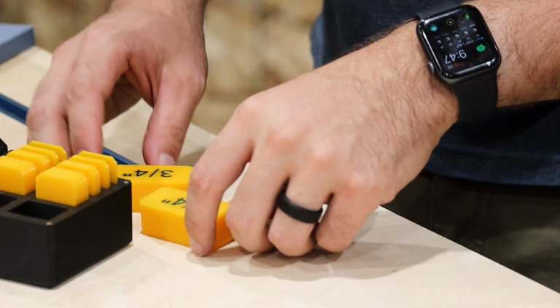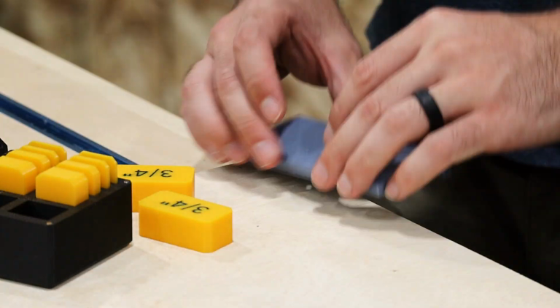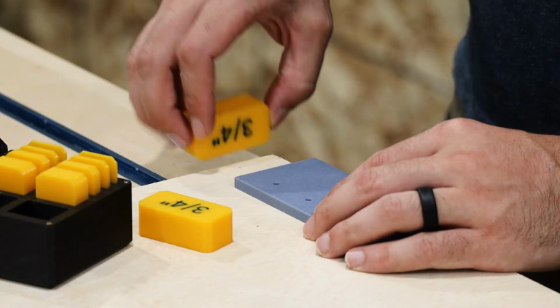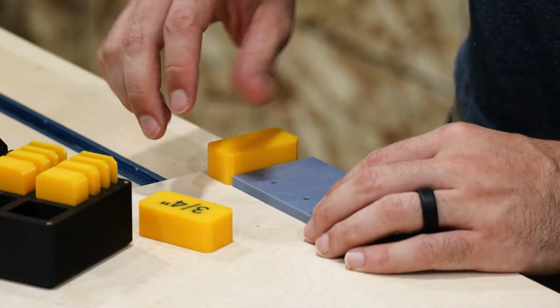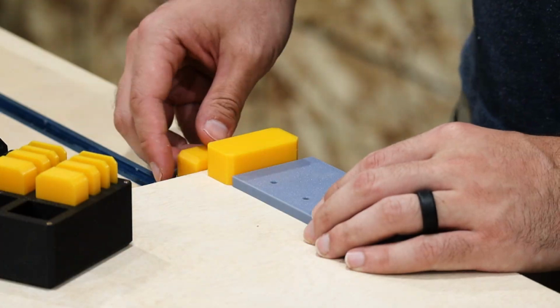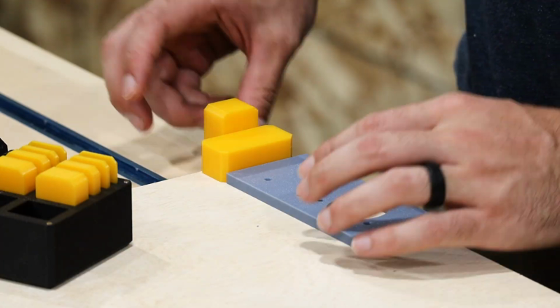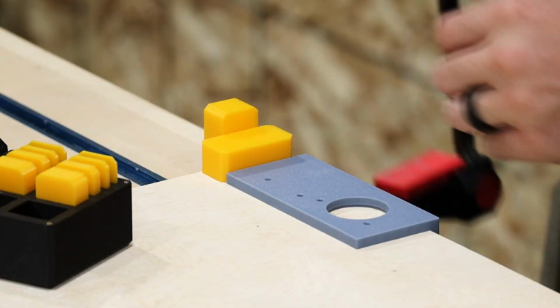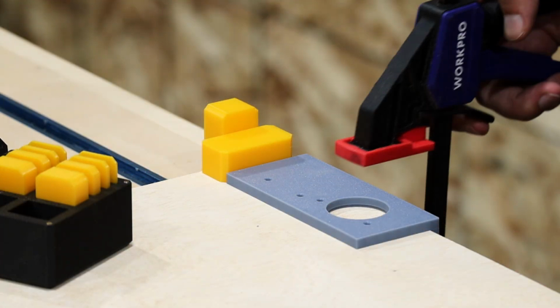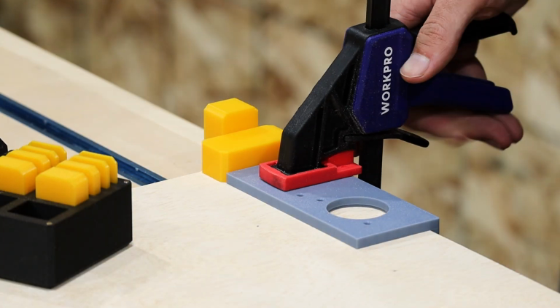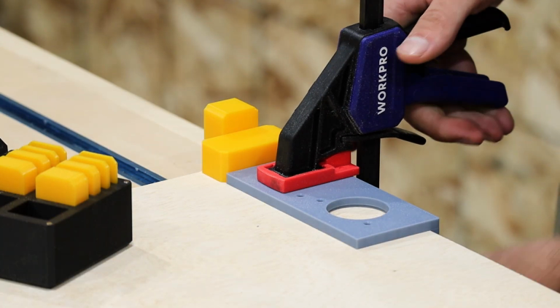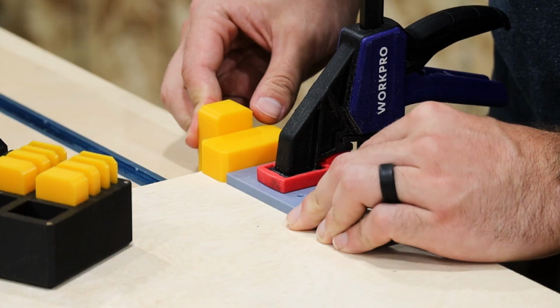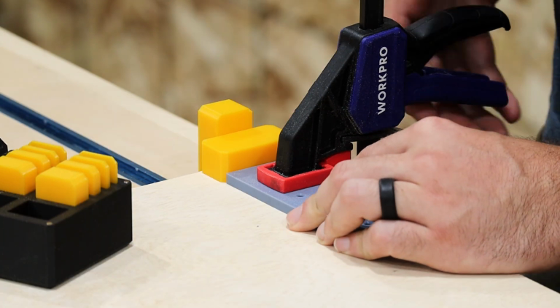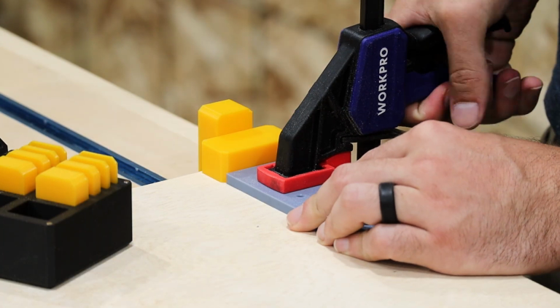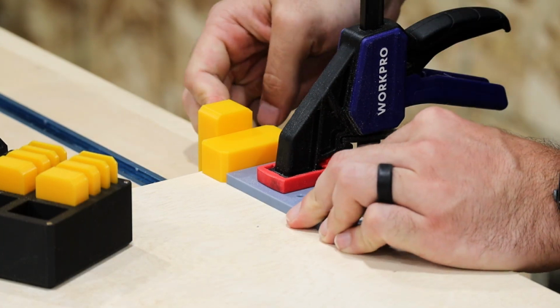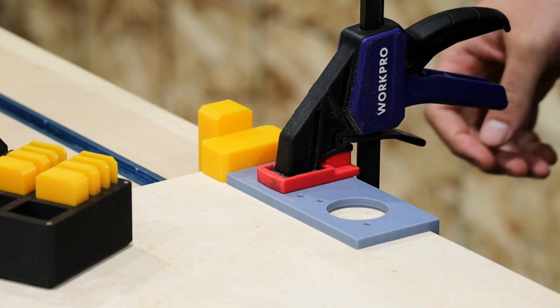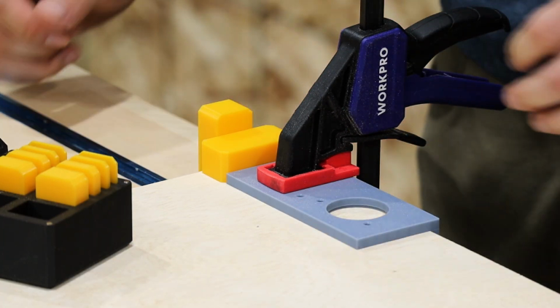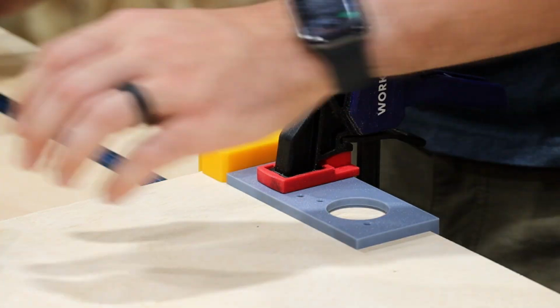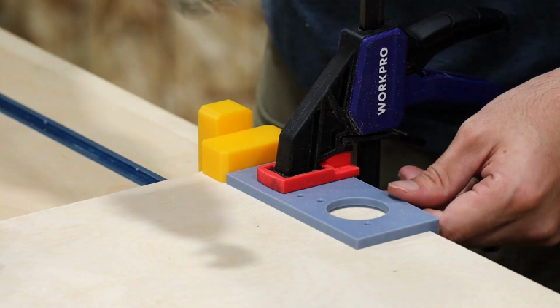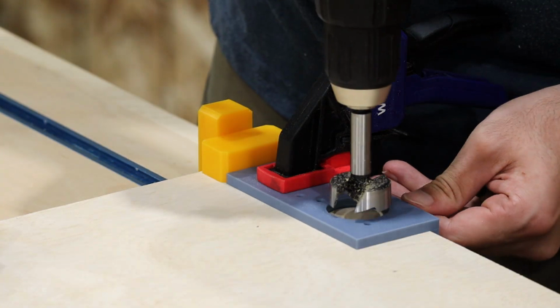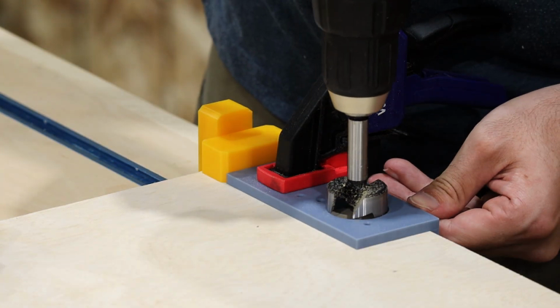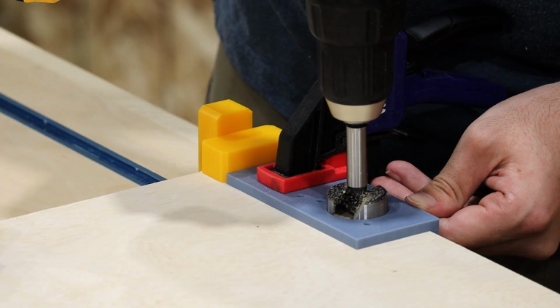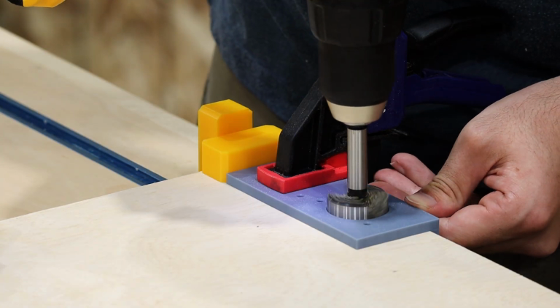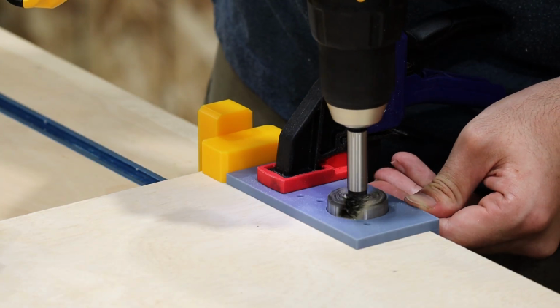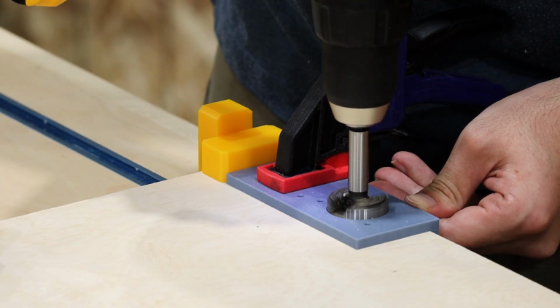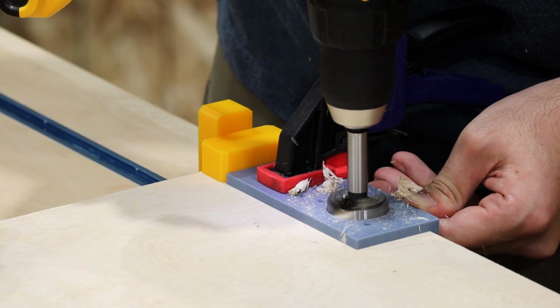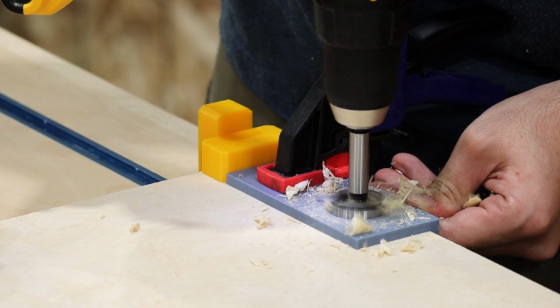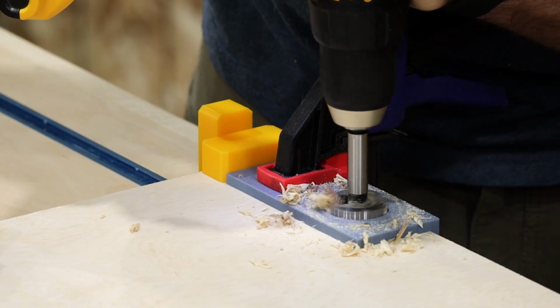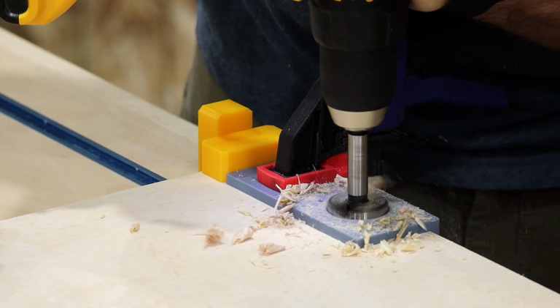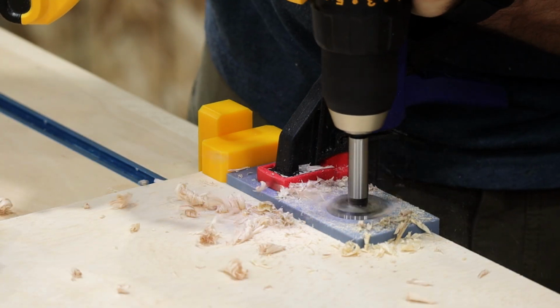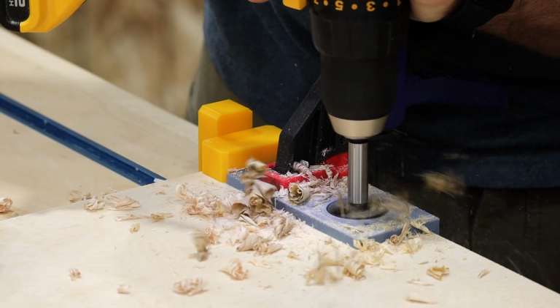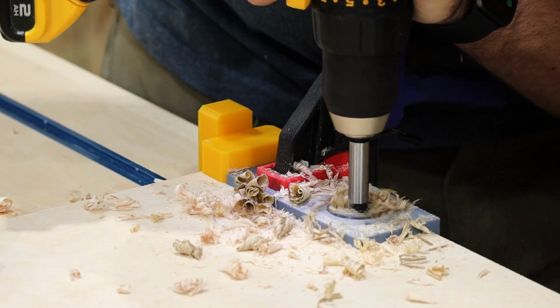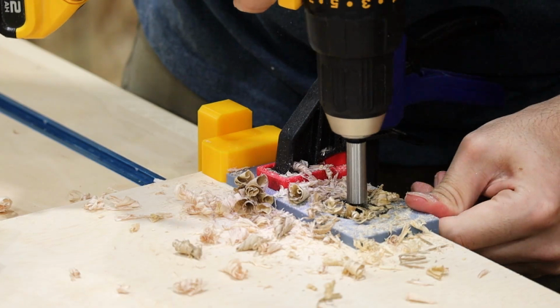My custom hinge guide makes locating and drilling all my holes super fast and easy. I'm also using my spacers to help position my guide accurately from the door edge. I'm drilling the main hole using a 1 3/8 inch Forstner bit and a centering bit for the screw holes.